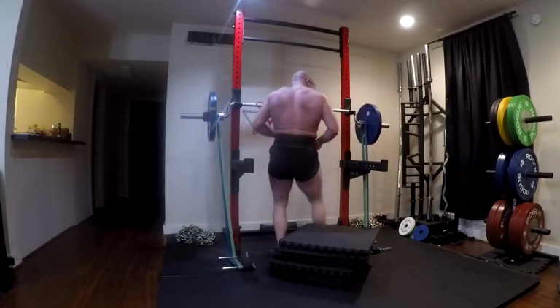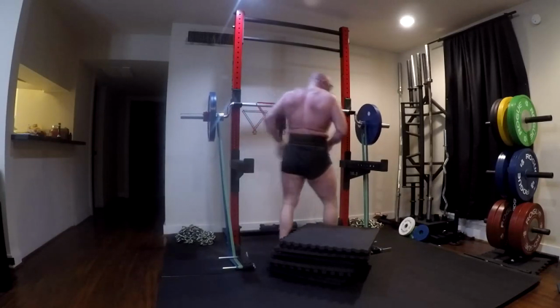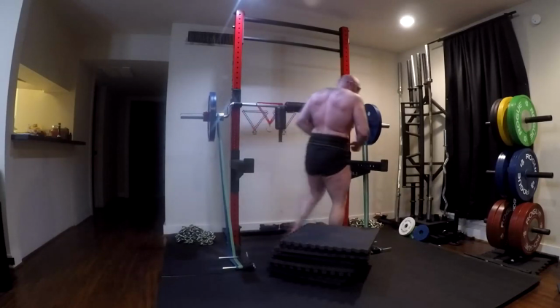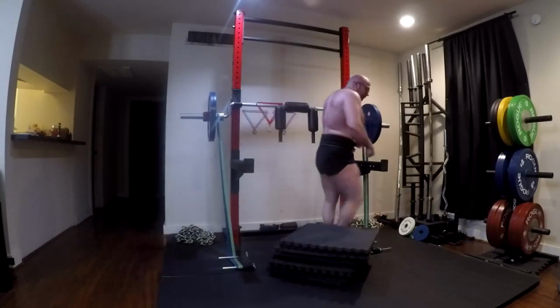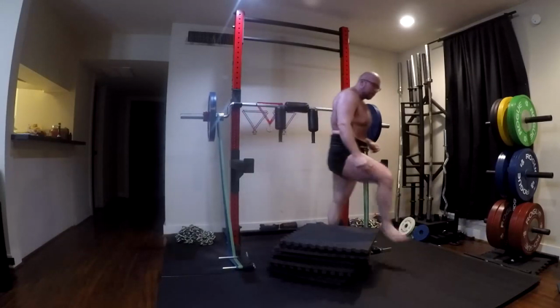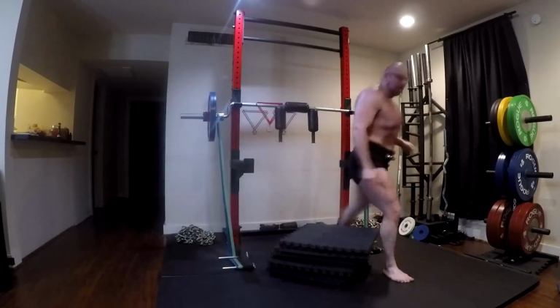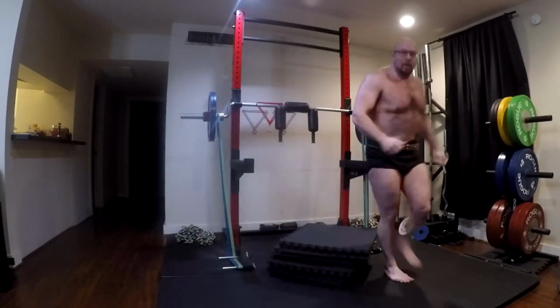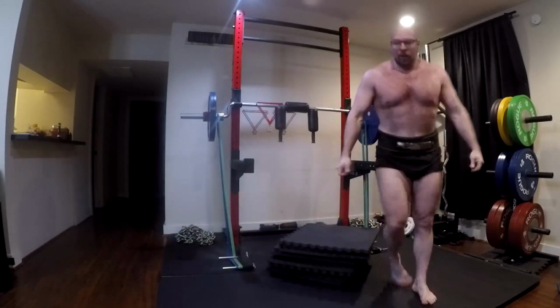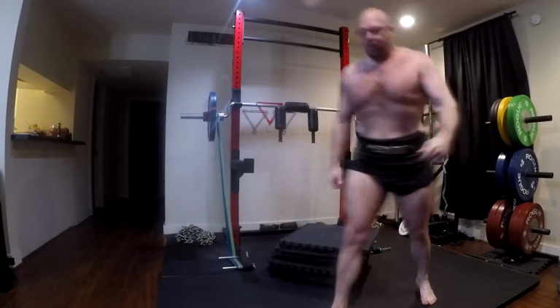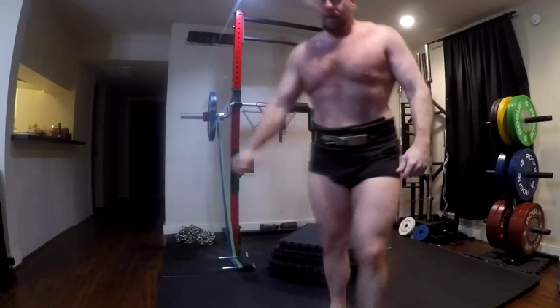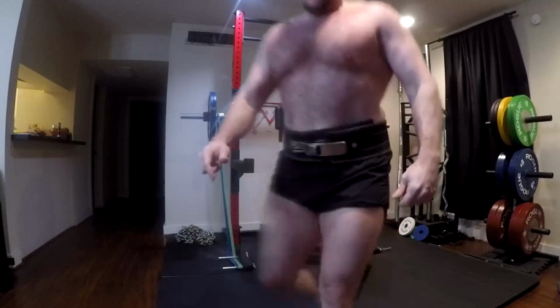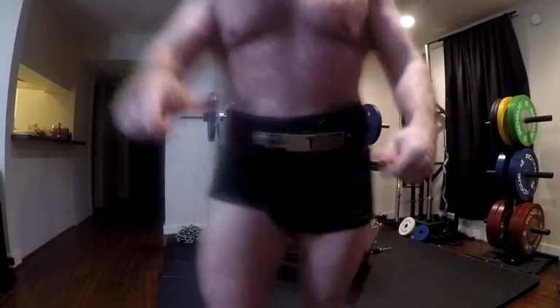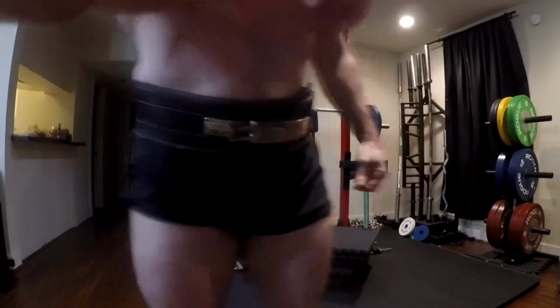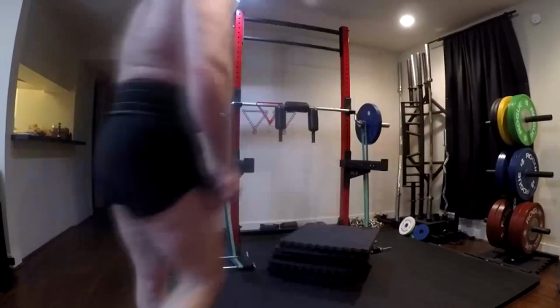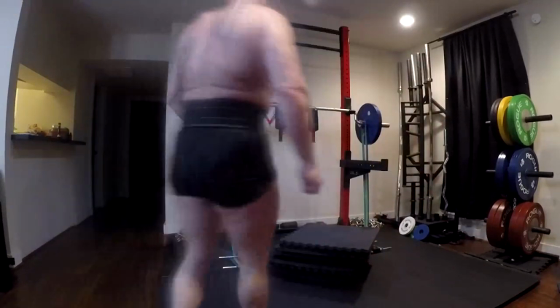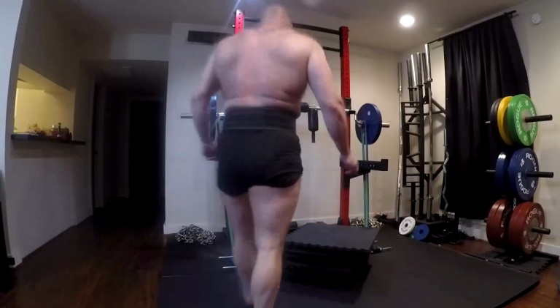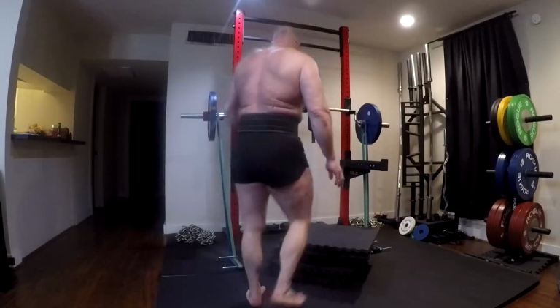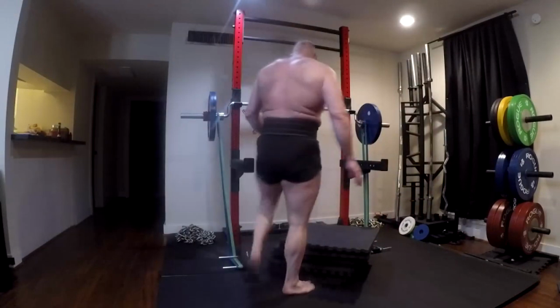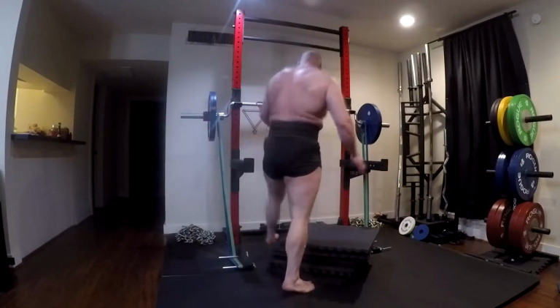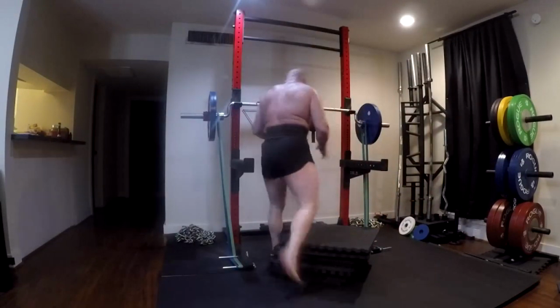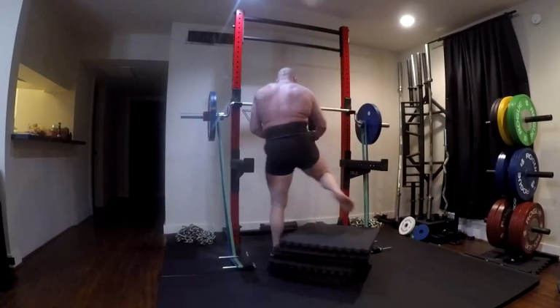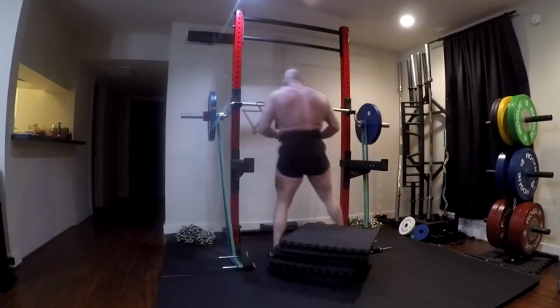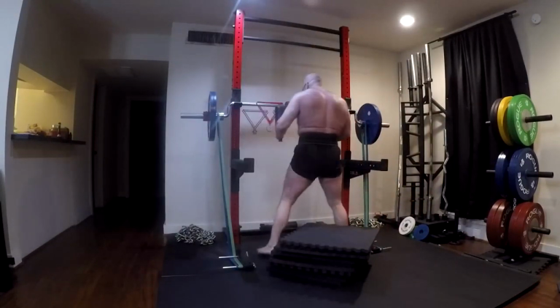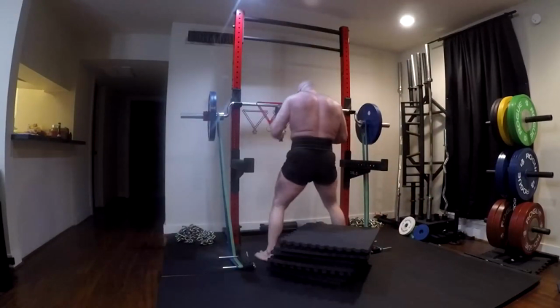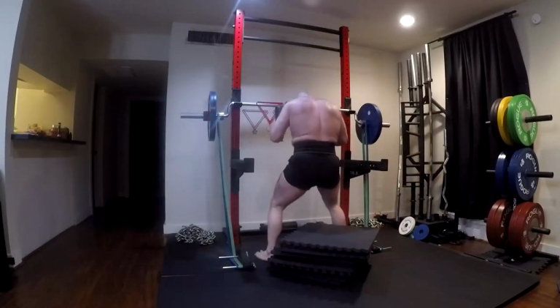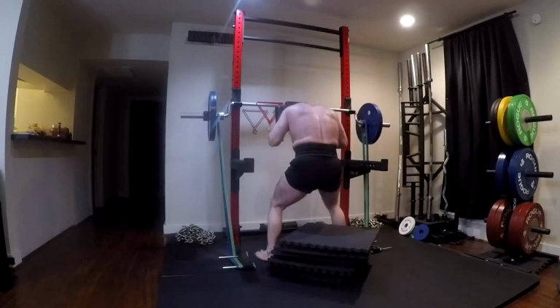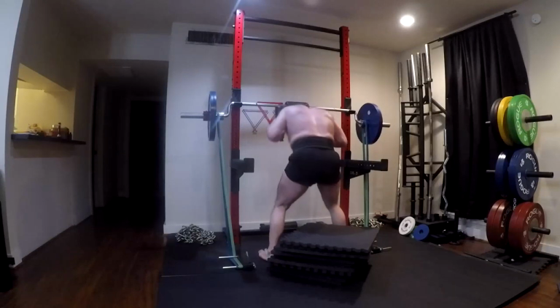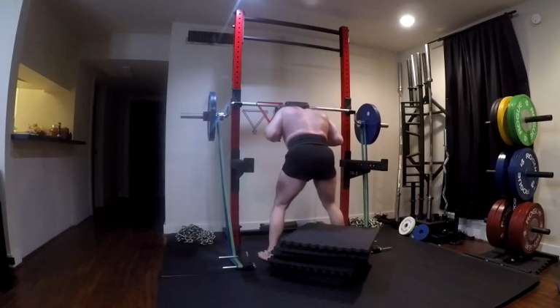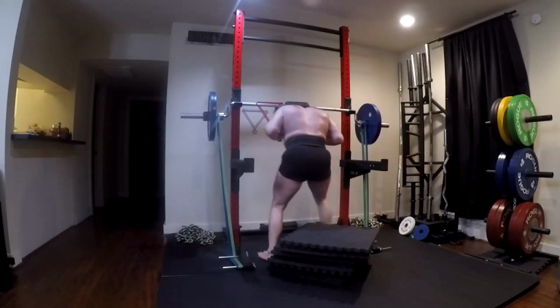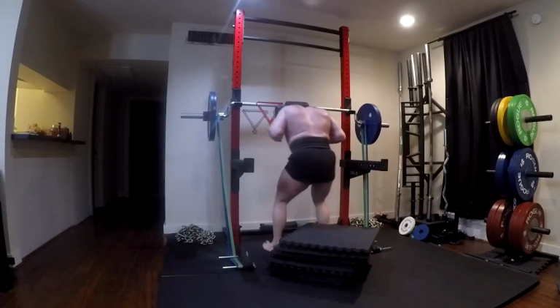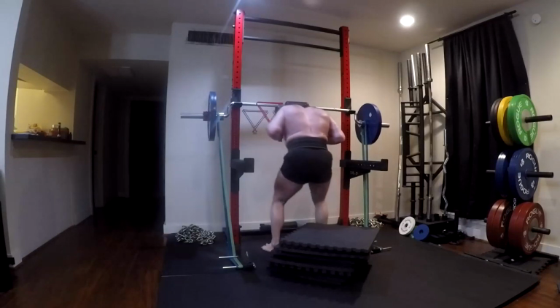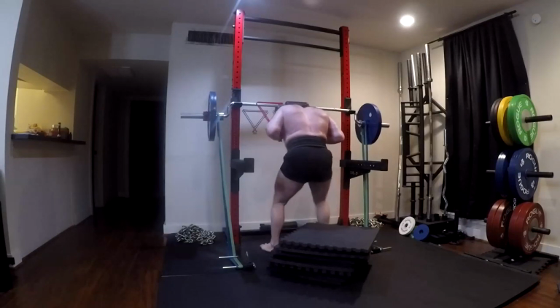A quick reminder for those of you who enjoy these videos: please click like down below, help me keep the likes higher than the dislikes - we don't always do that. Now let's talk a little bit about dynamic effort day. Today was the second week of the wave.